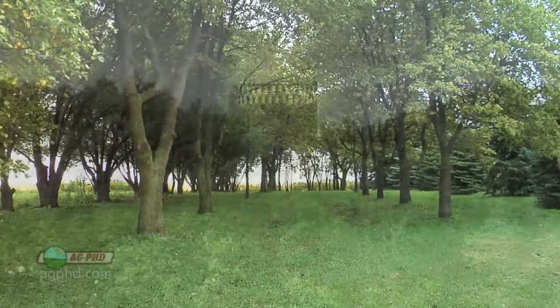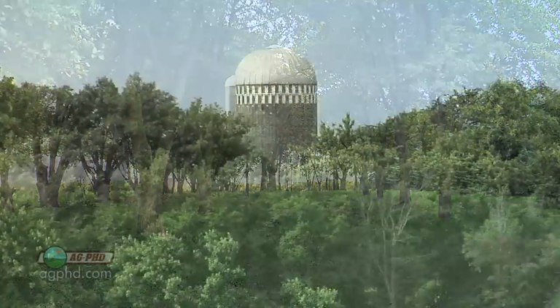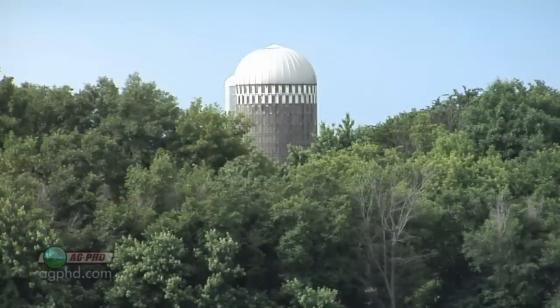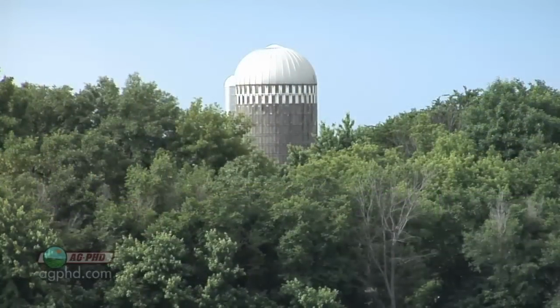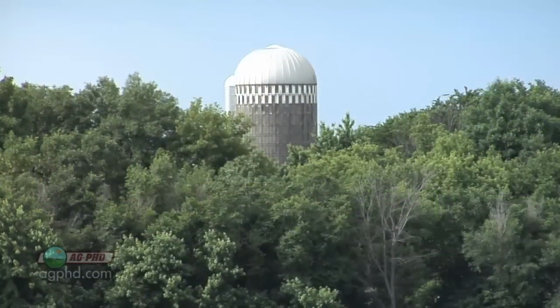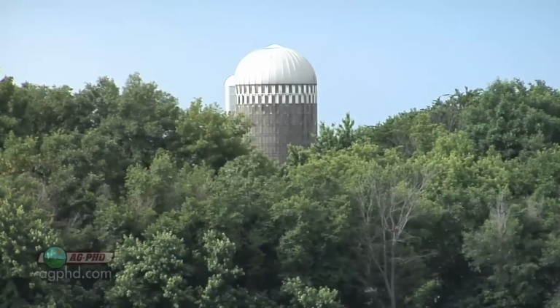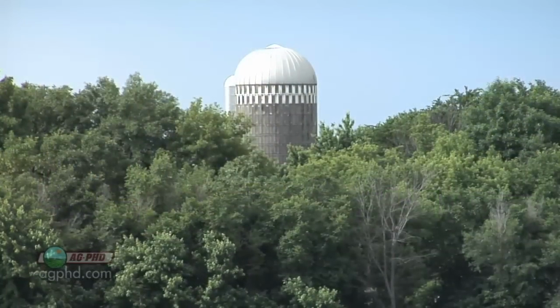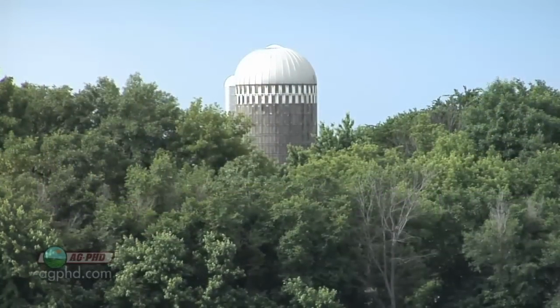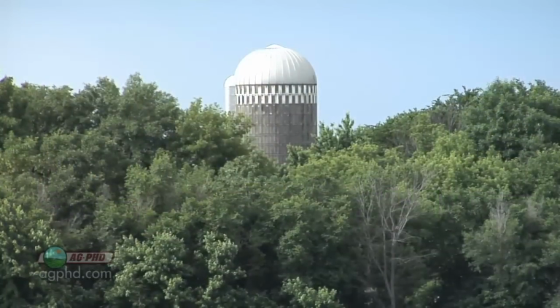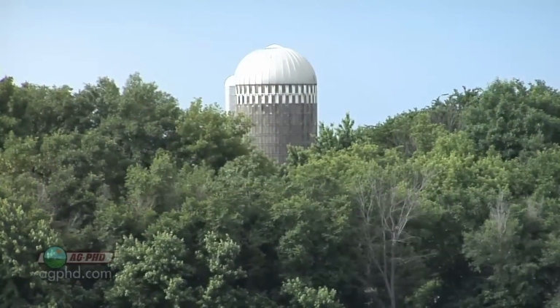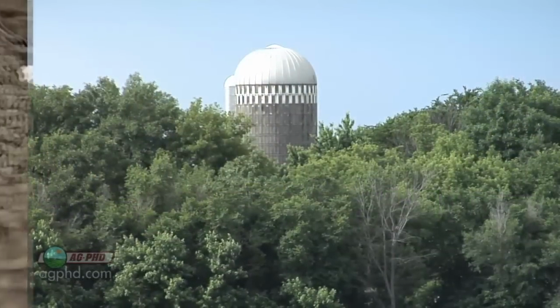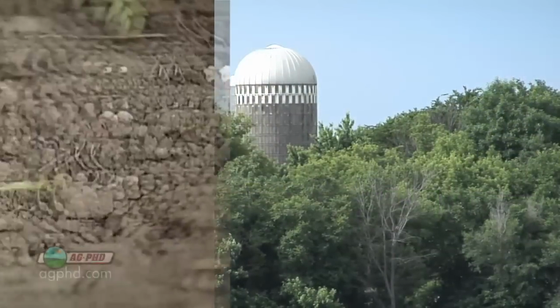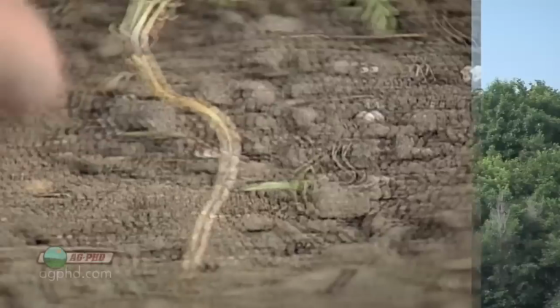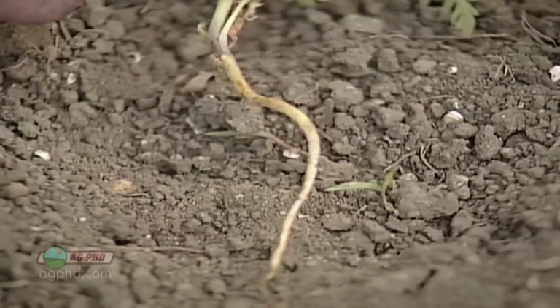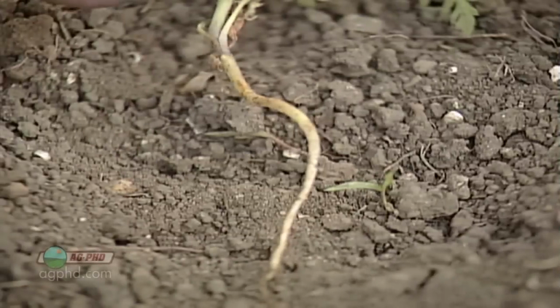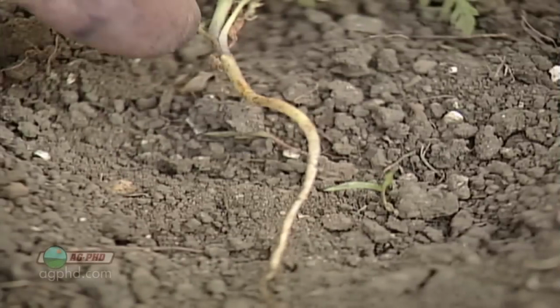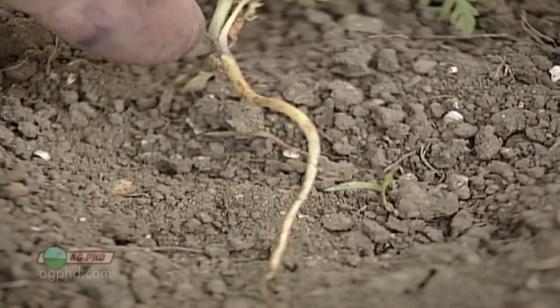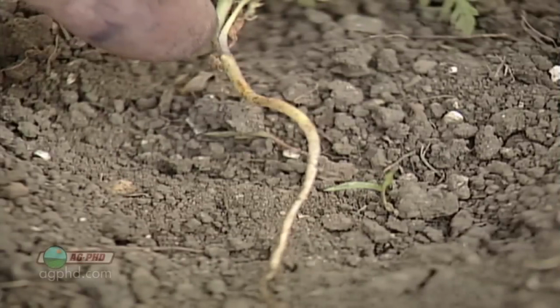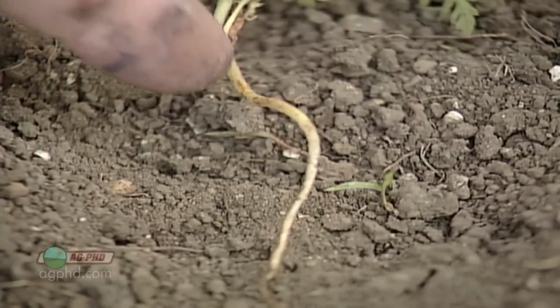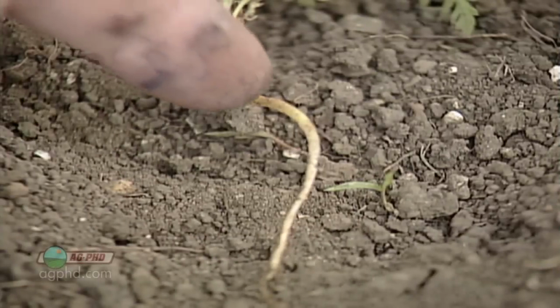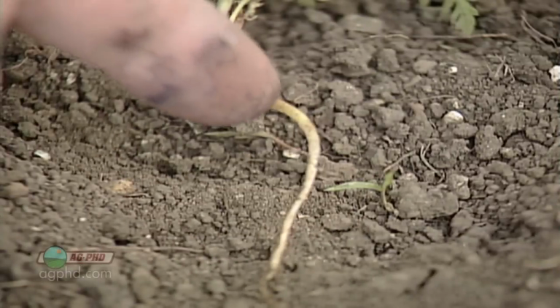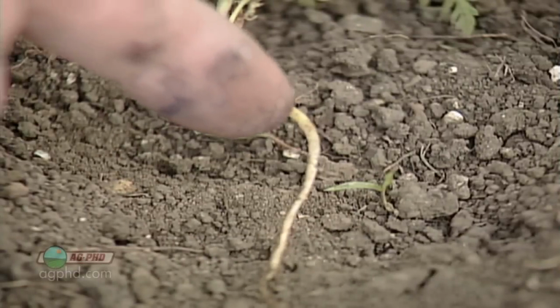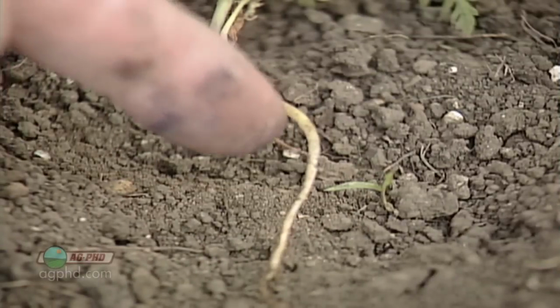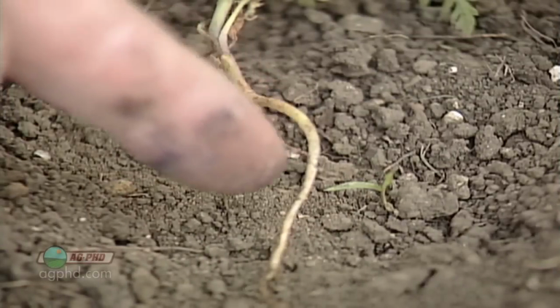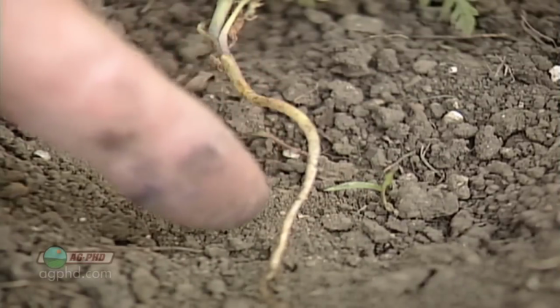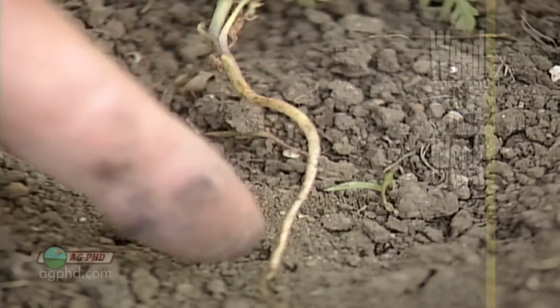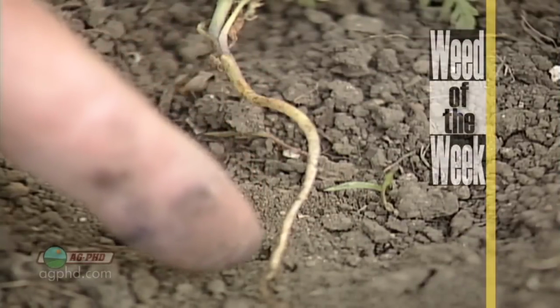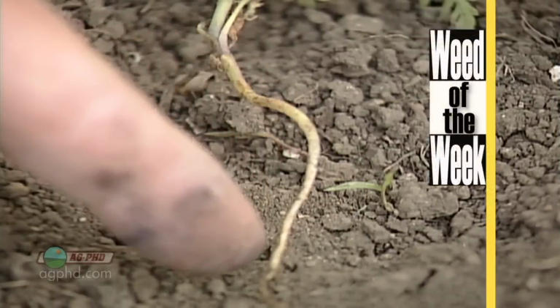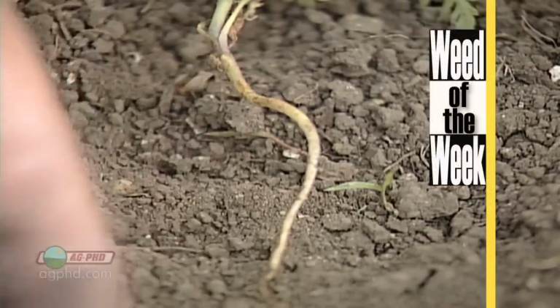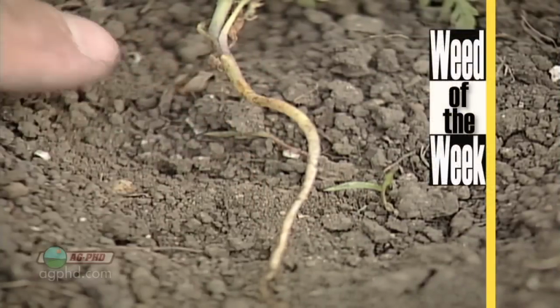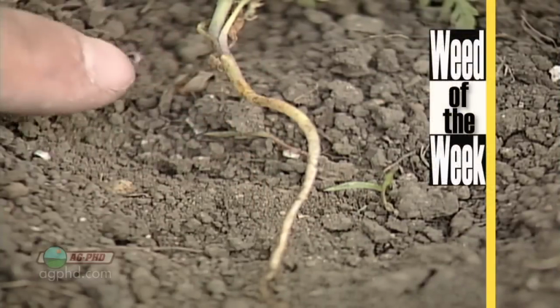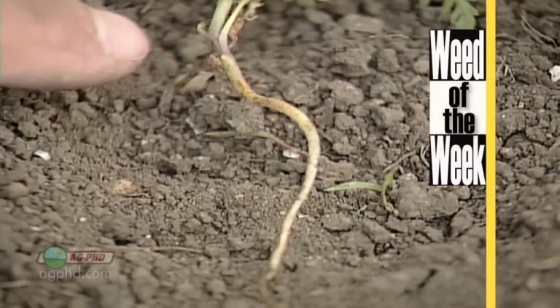There's certainly a lot of pros and cons to almost everything on the farm, except if you have our Weed of the Week — it's a big negative. We want to wipe it out. We'll show you how coming up later in the show.